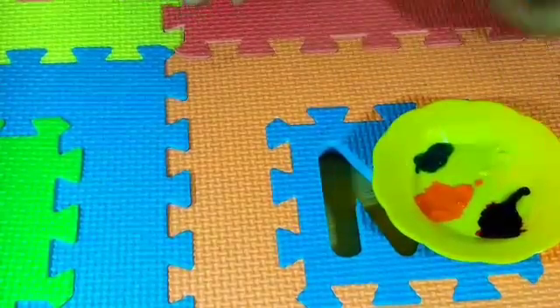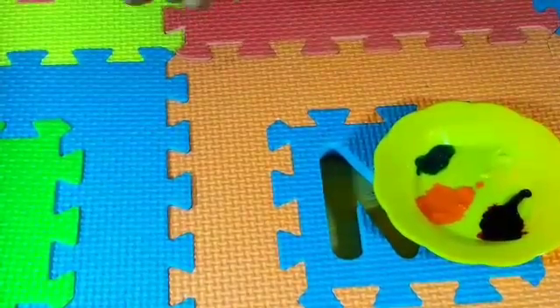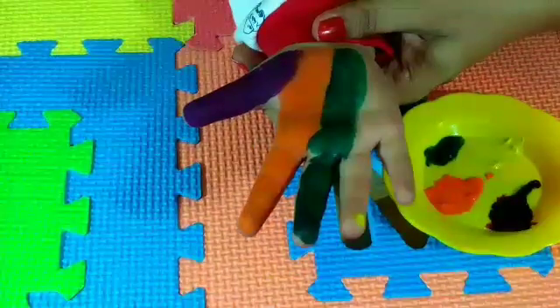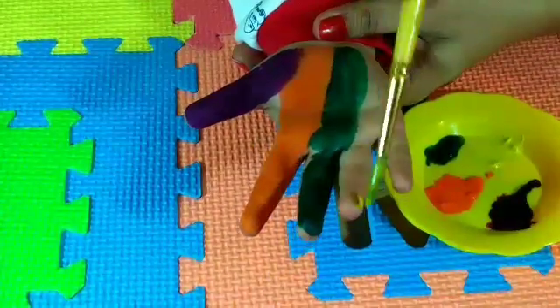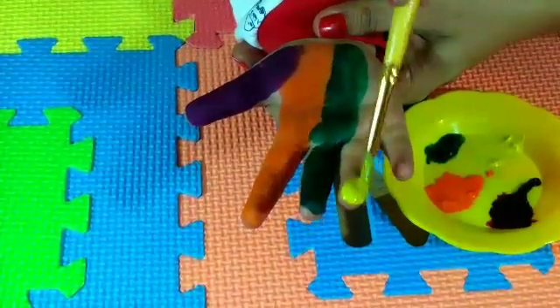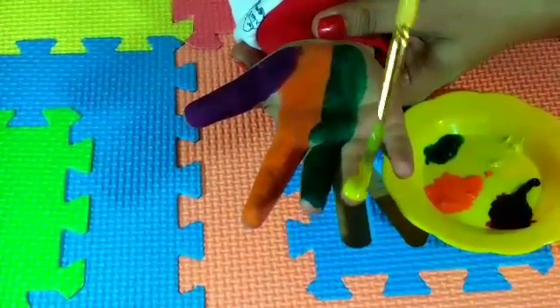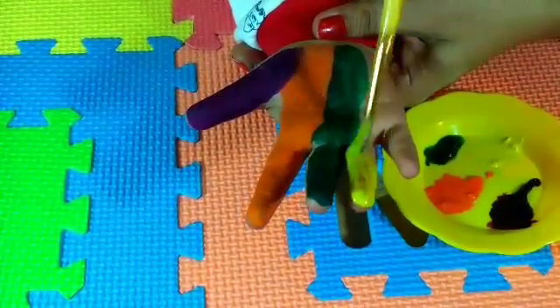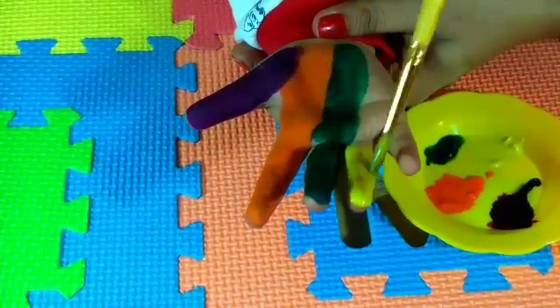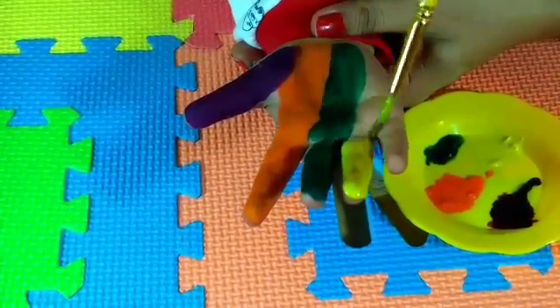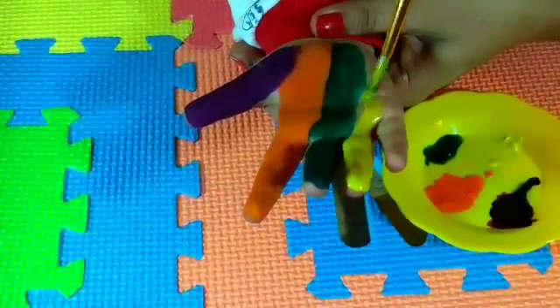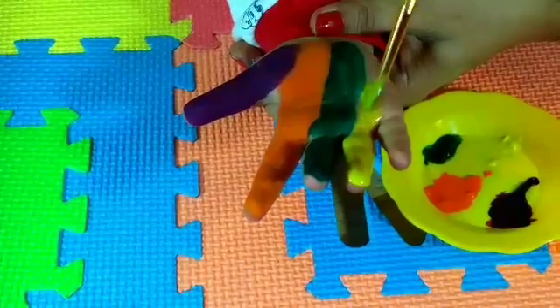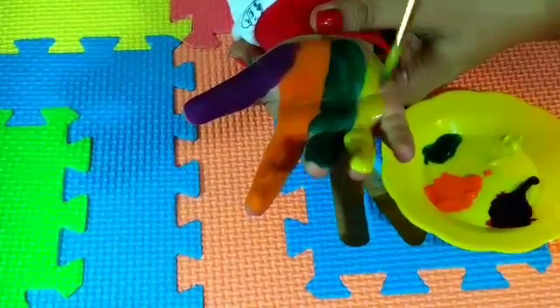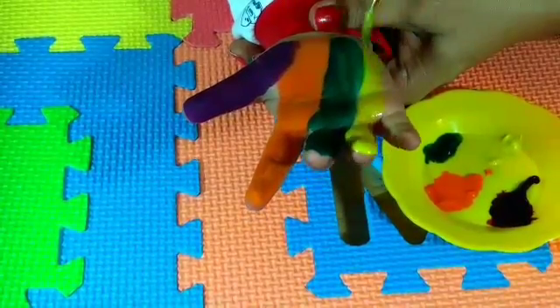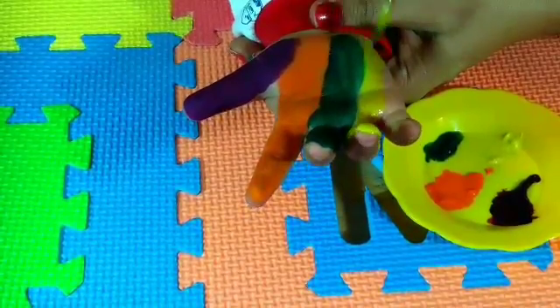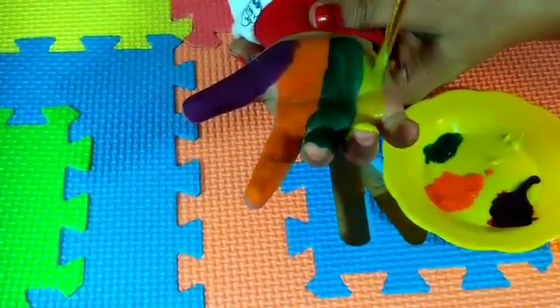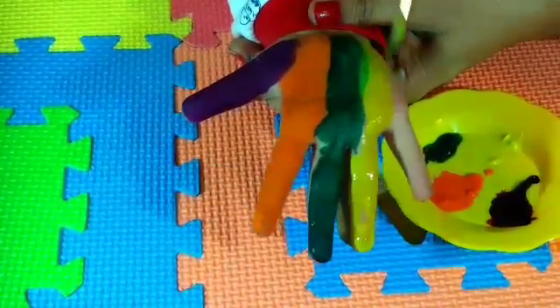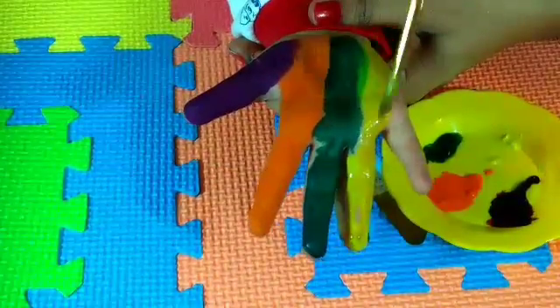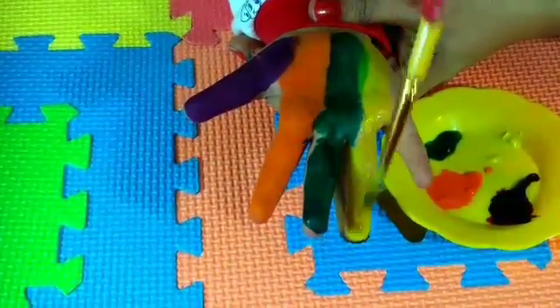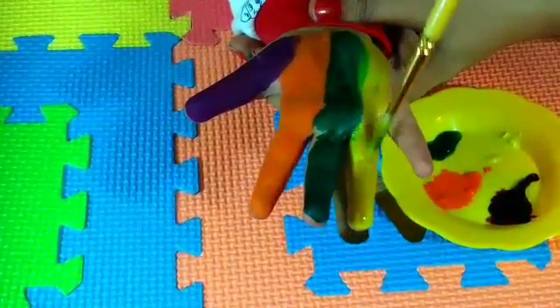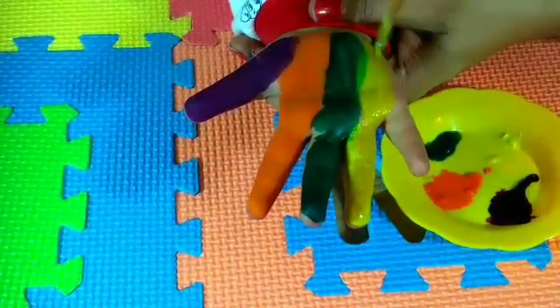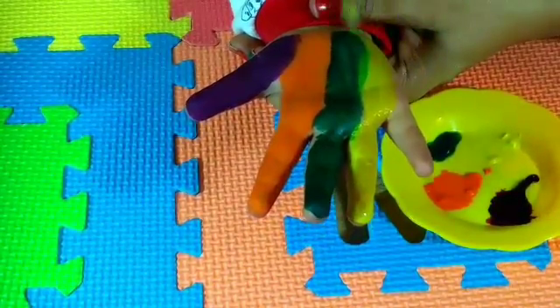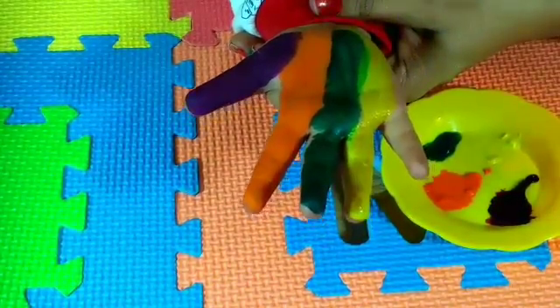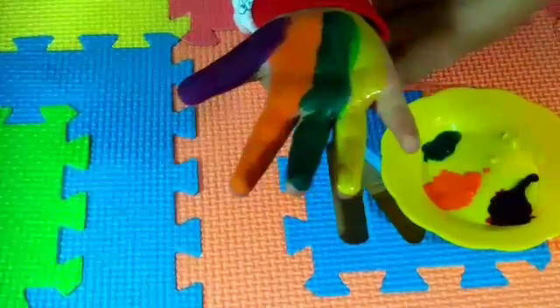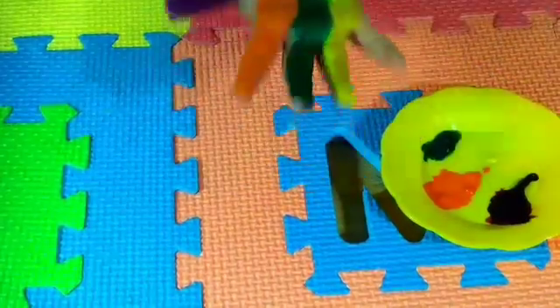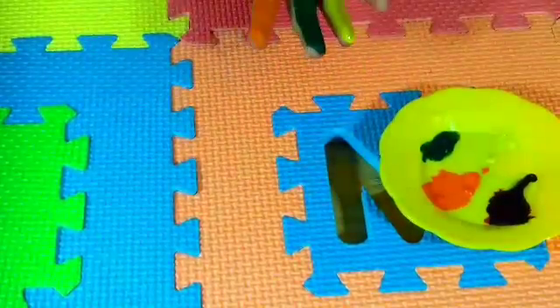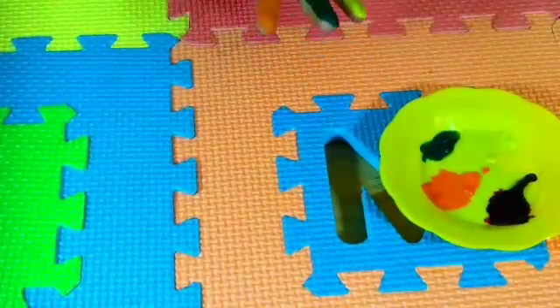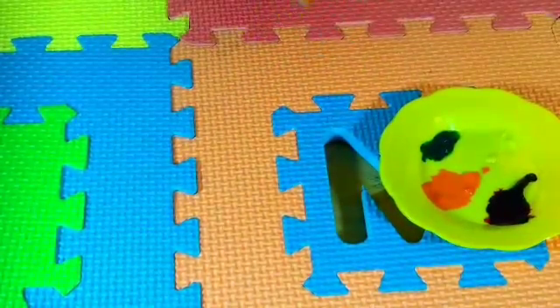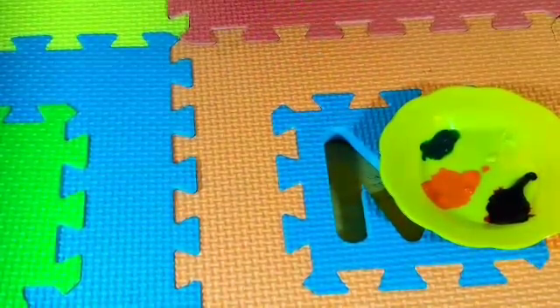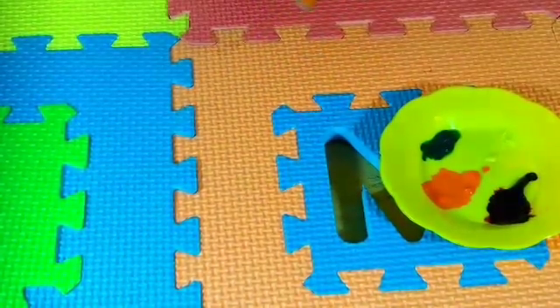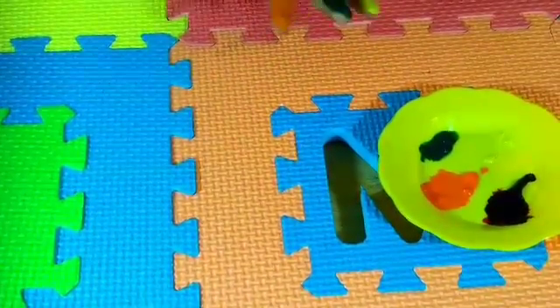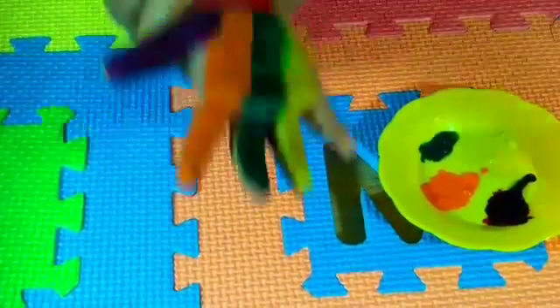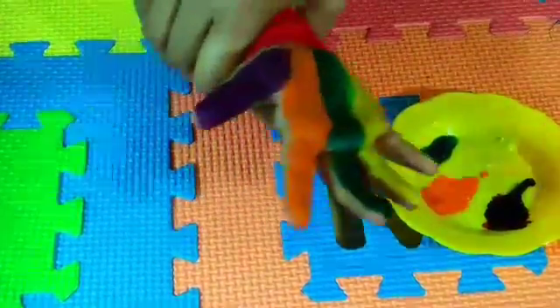Yellow, yellow color, yellow color, where are you? Here I am, here I am, how do you do?